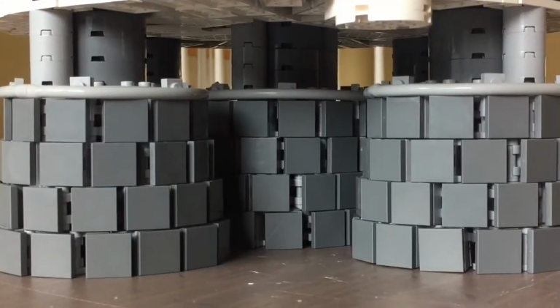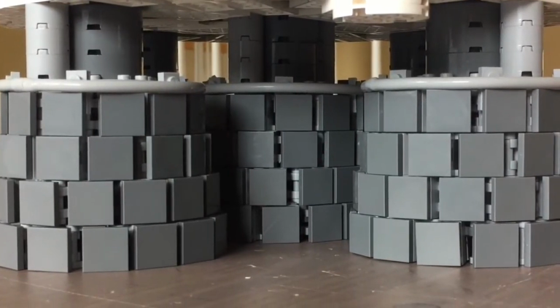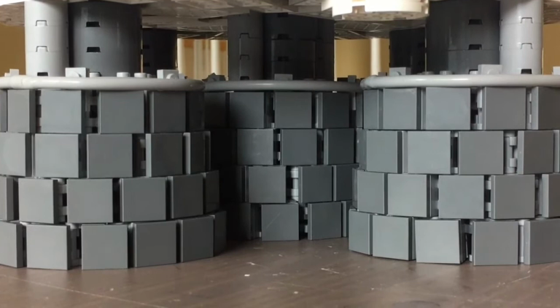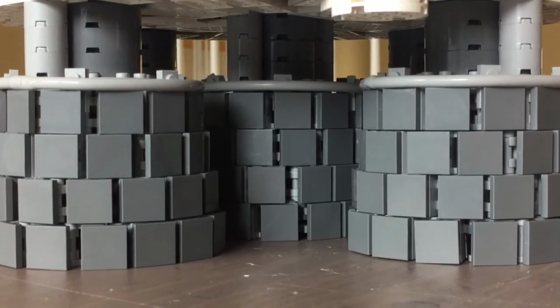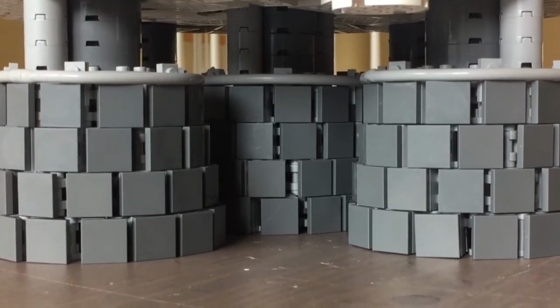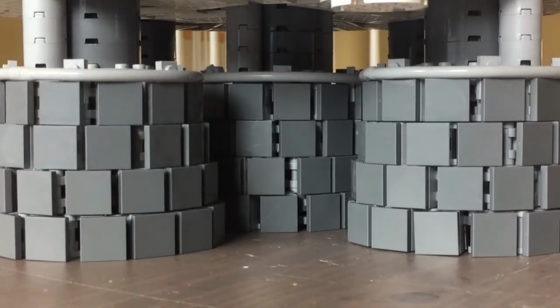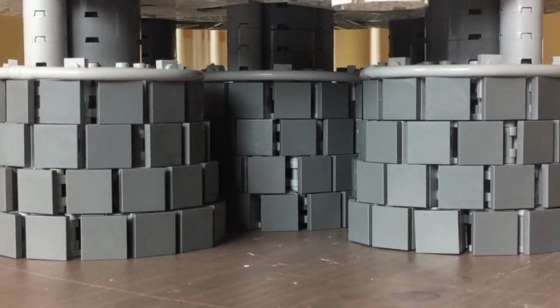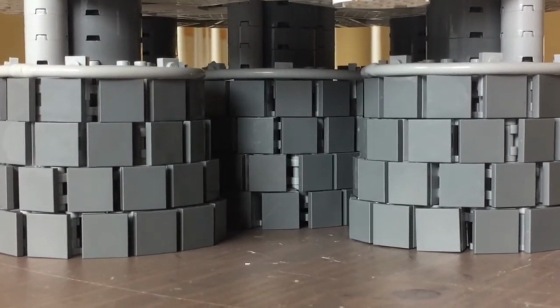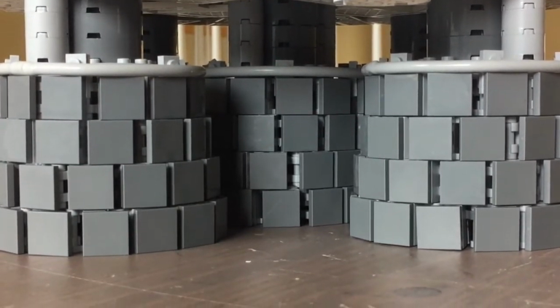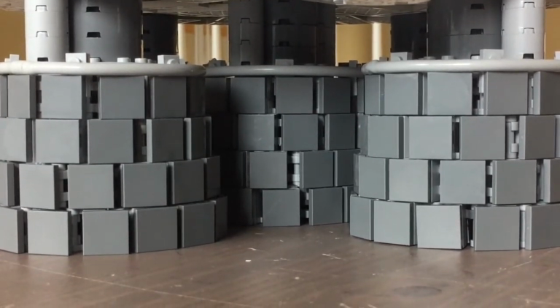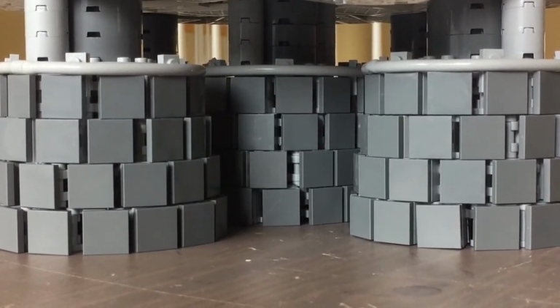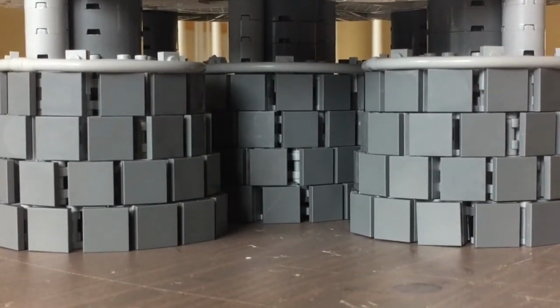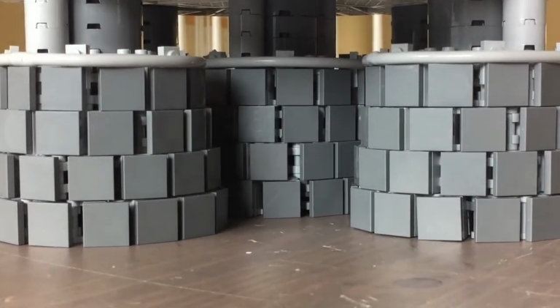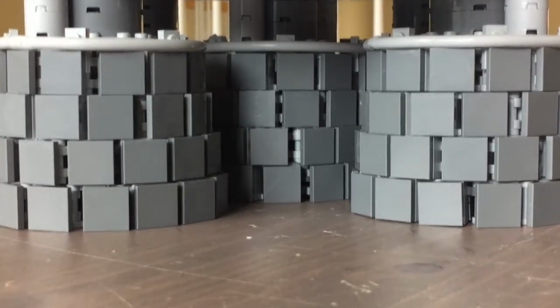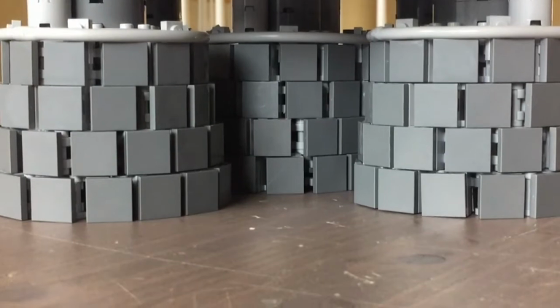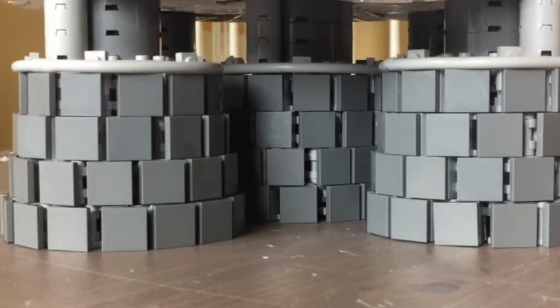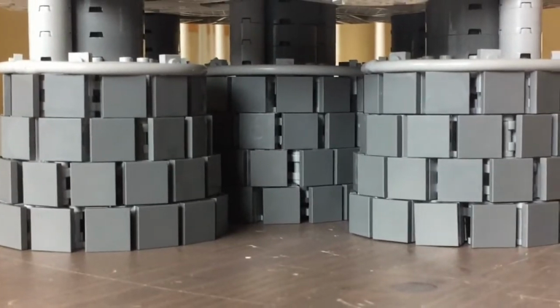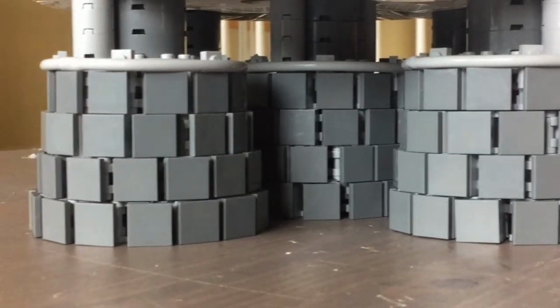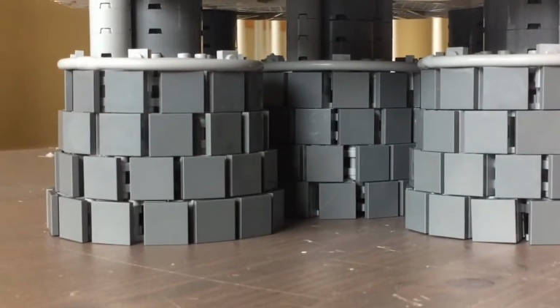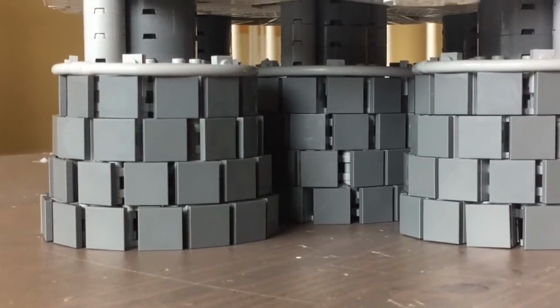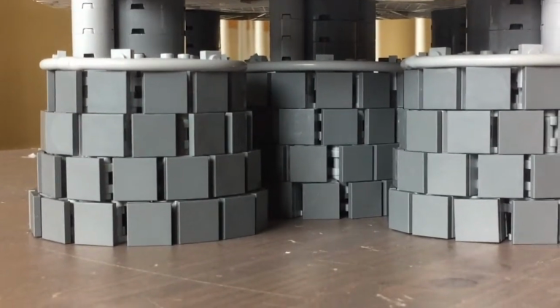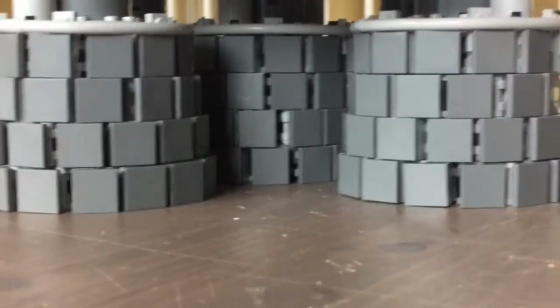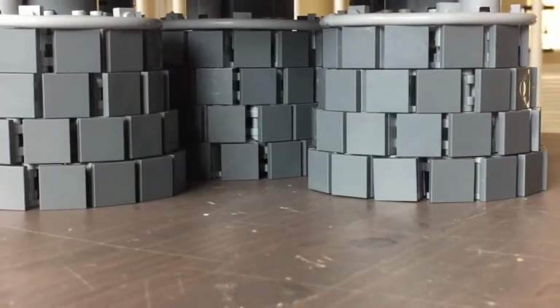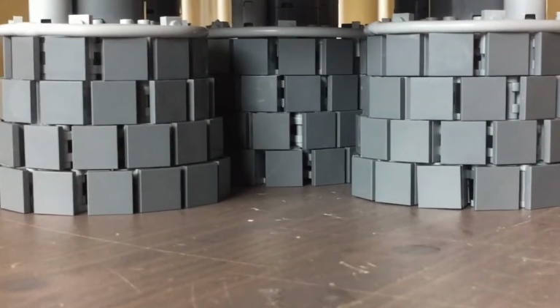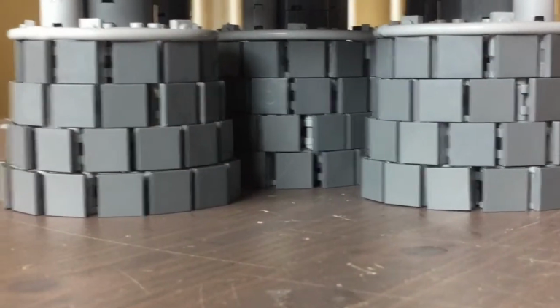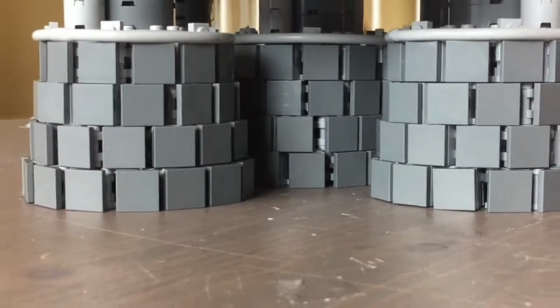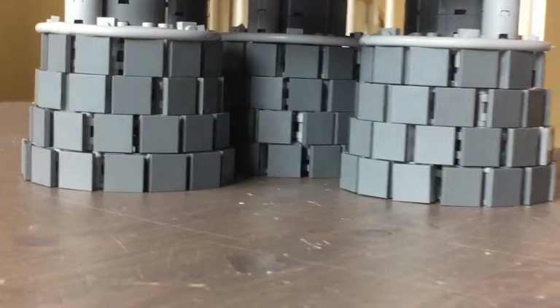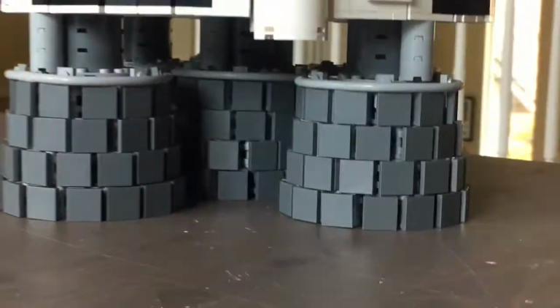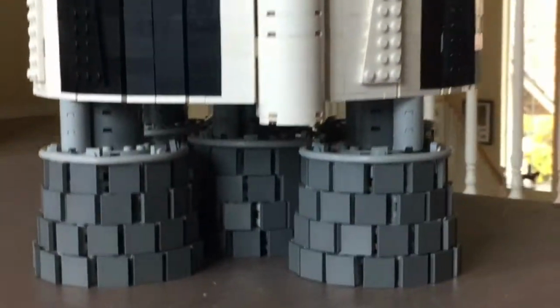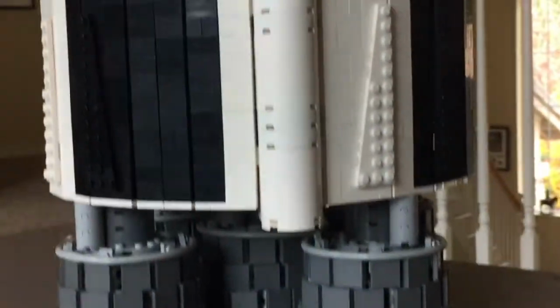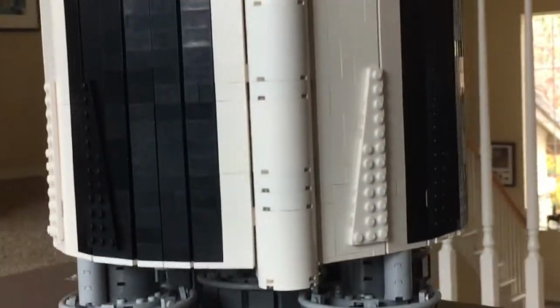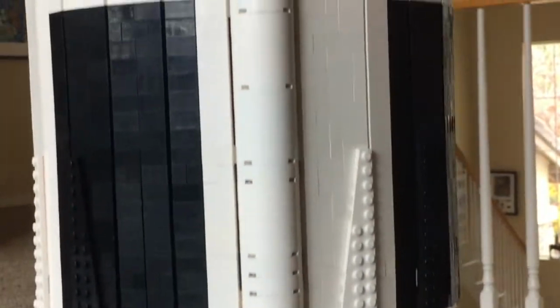Hello YouTube, BigPlanes here. Today I'm going to bring update 3 of building the Saturn V. Last time I updated you, I had just built these engines here at the bottom, but today I've gotten a lot more progress than that.